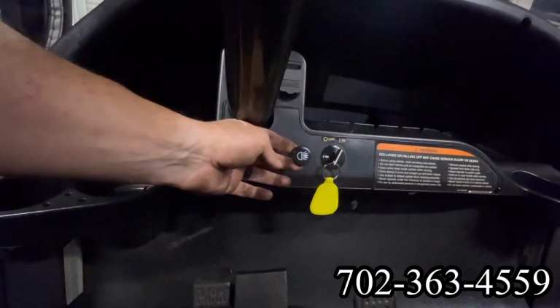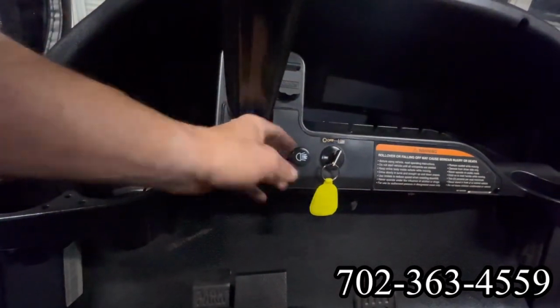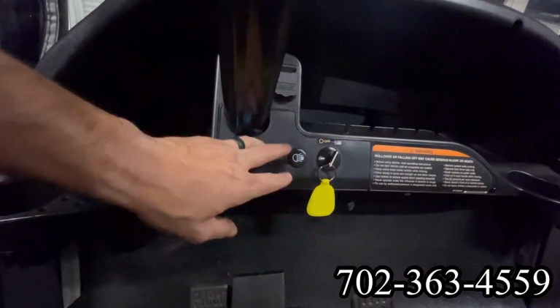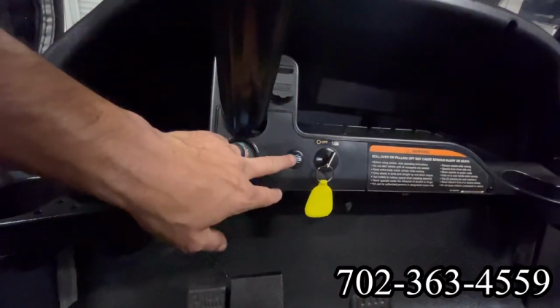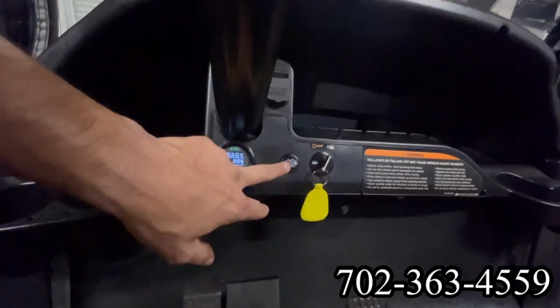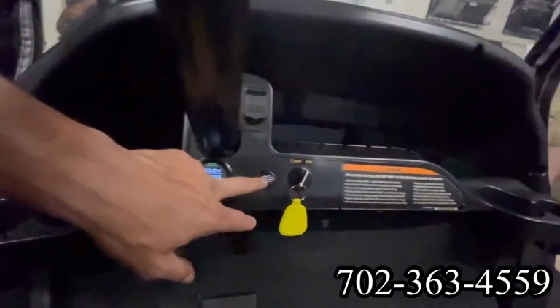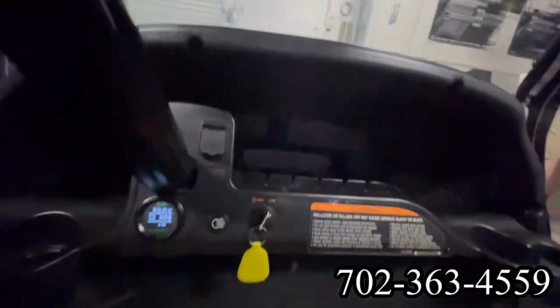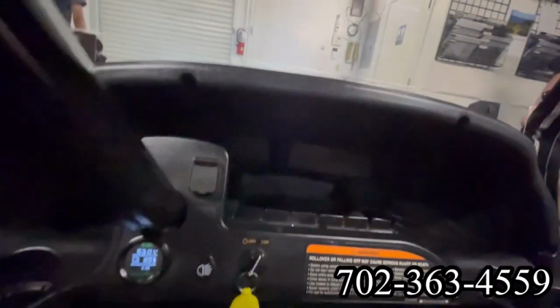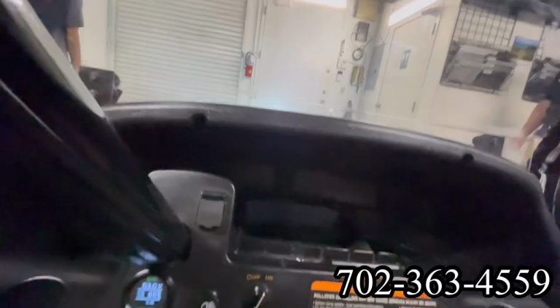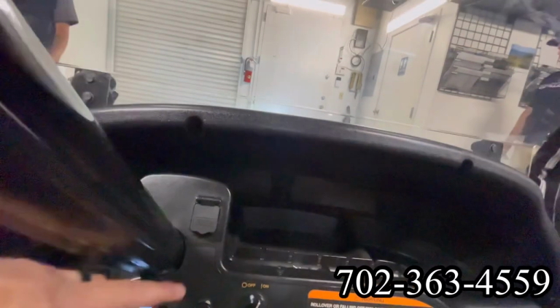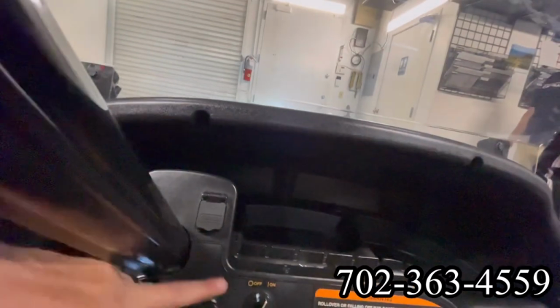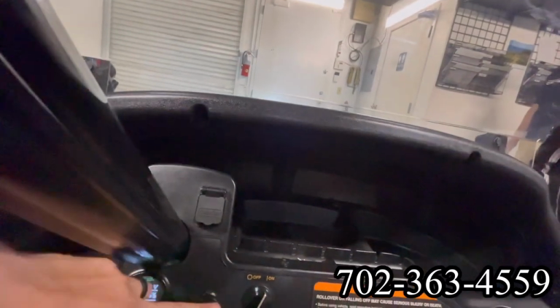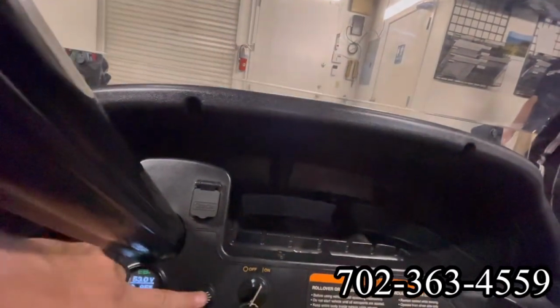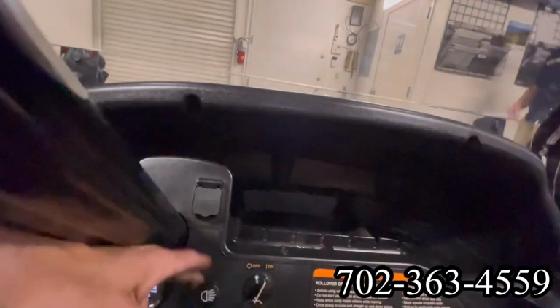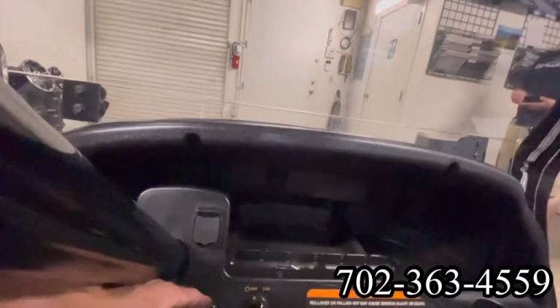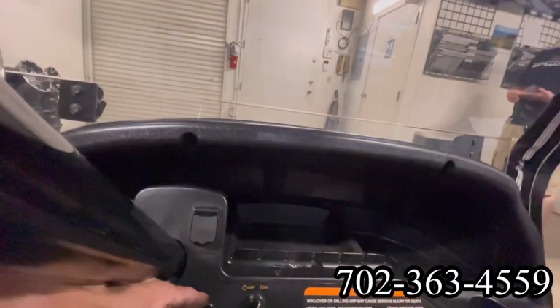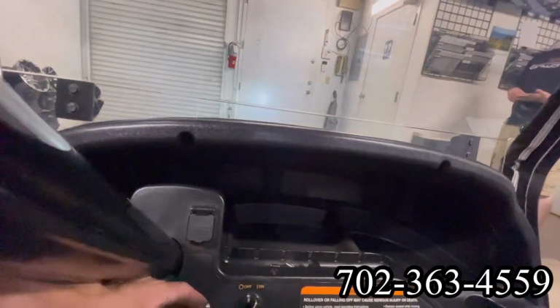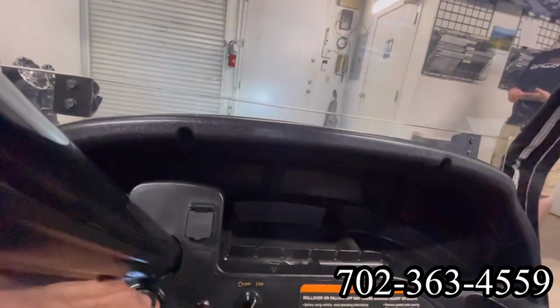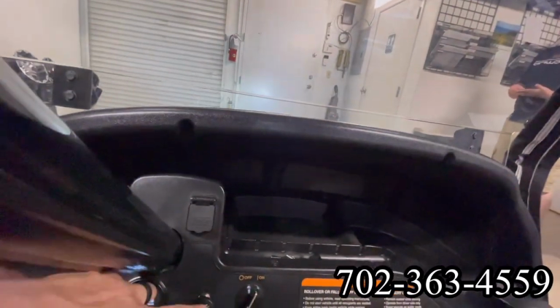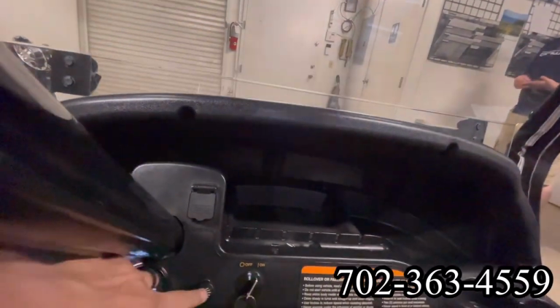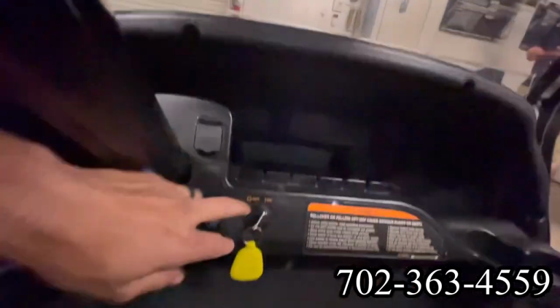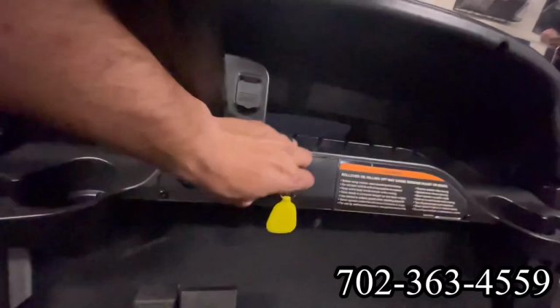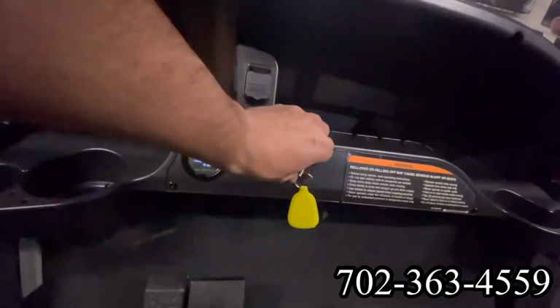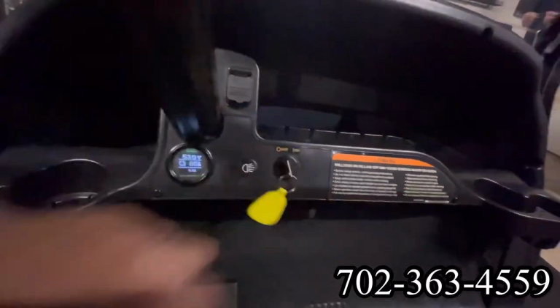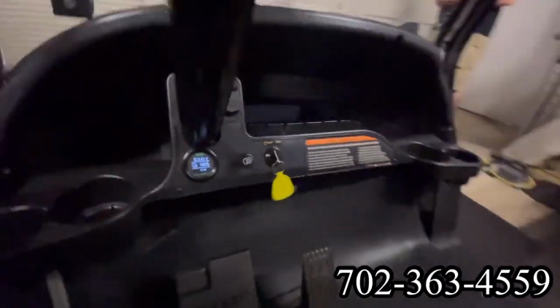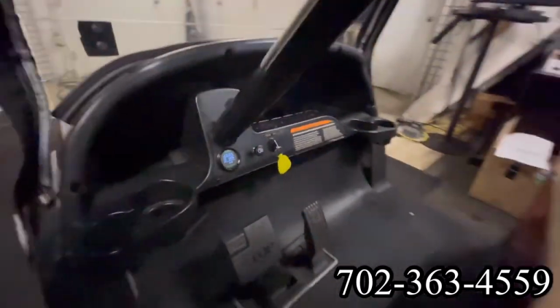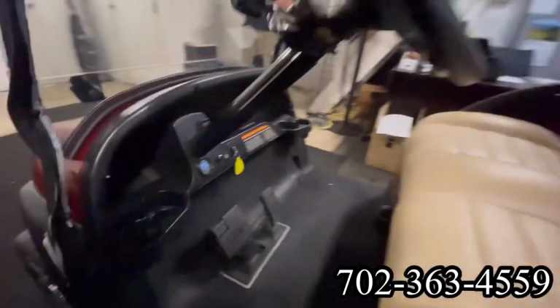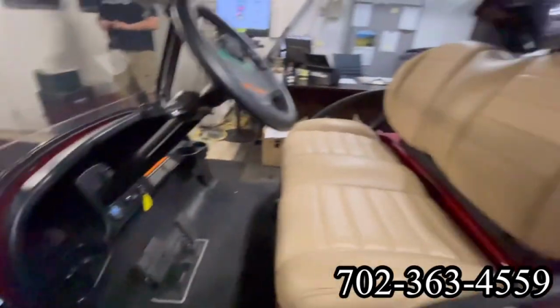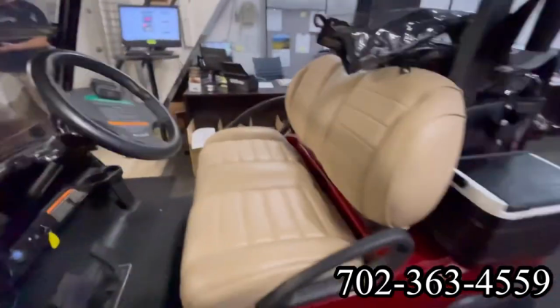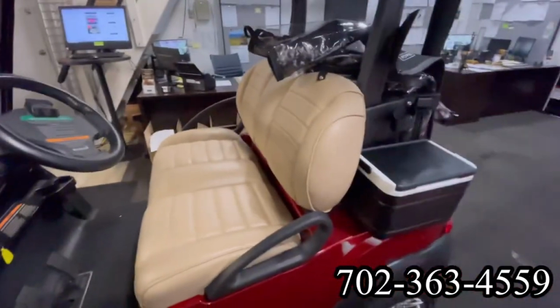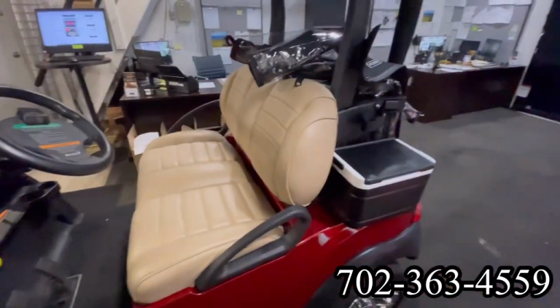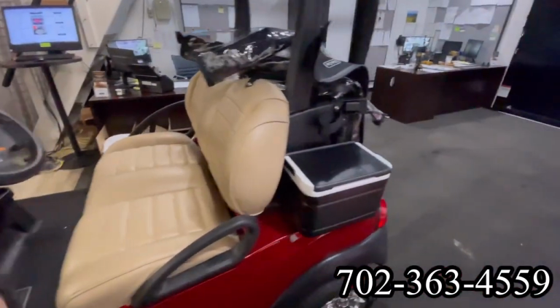Brand new body, fully reconditioned golf car, LED head and tail lights, brake lights, dual USB, lithium battery with a beautiful instrument cluster to show you your battery percentage.